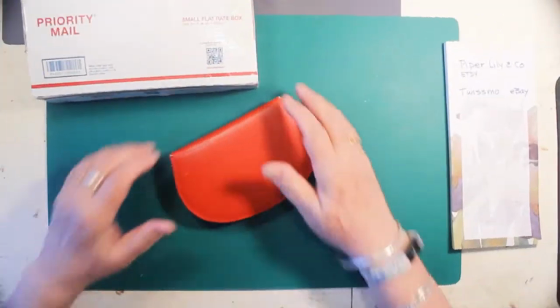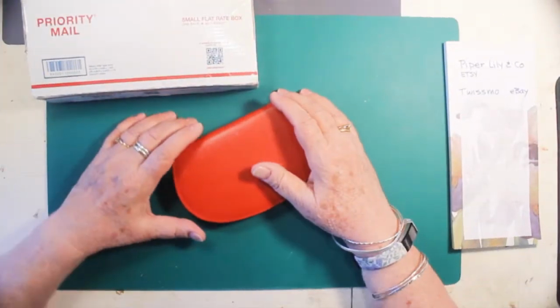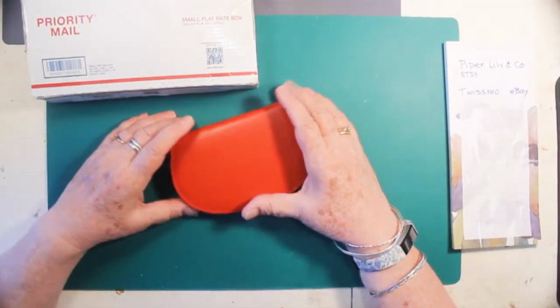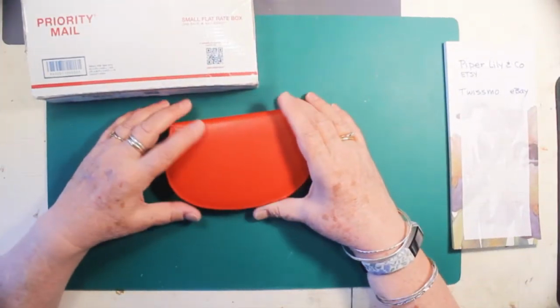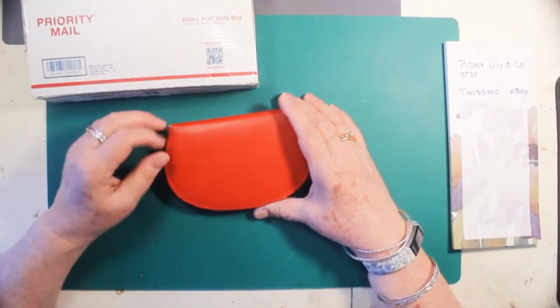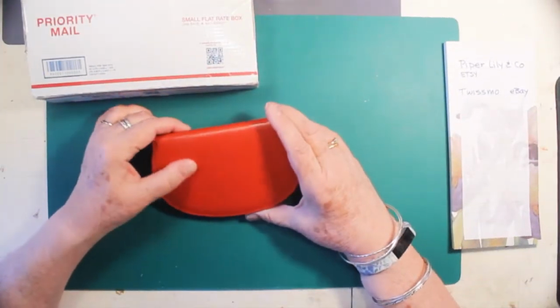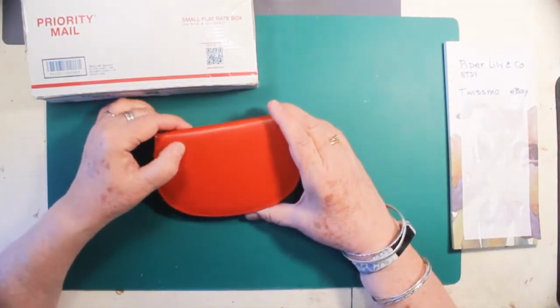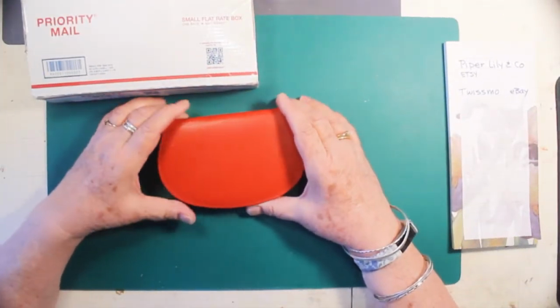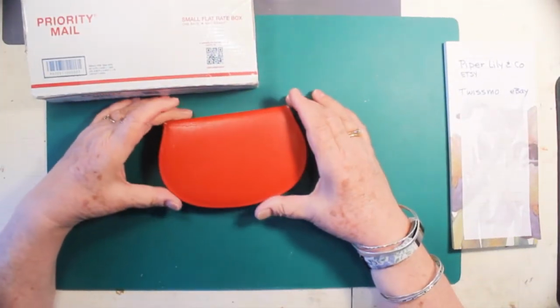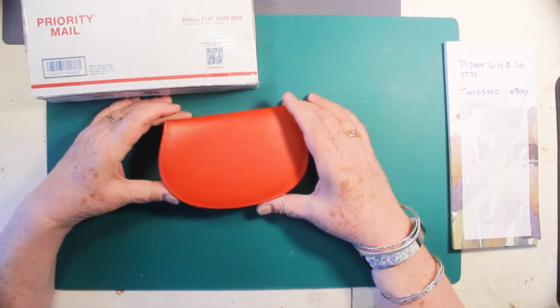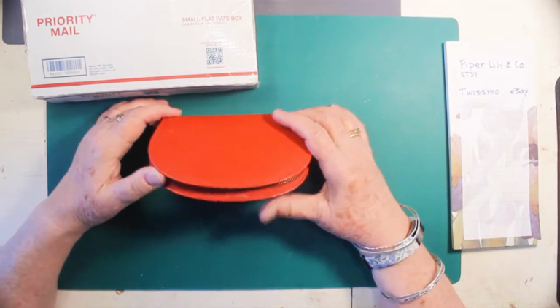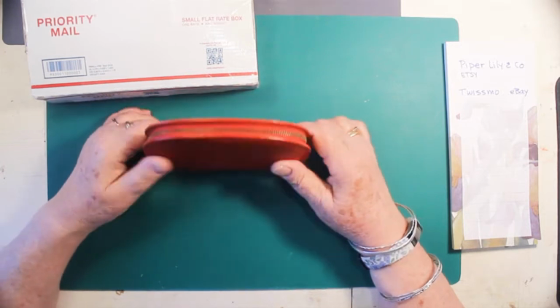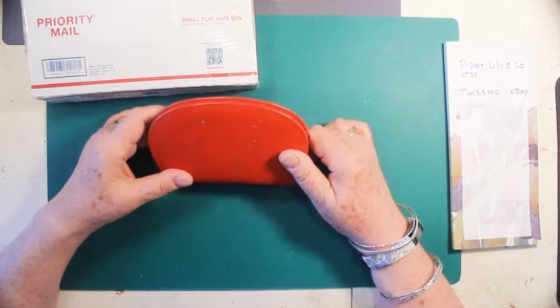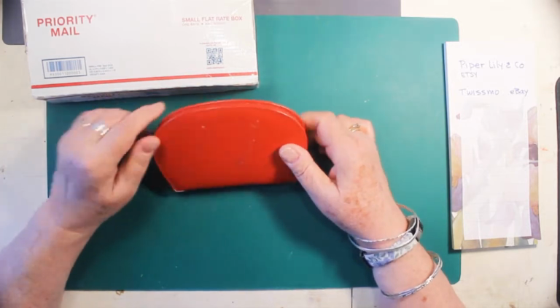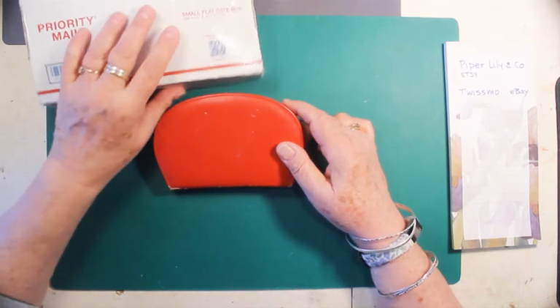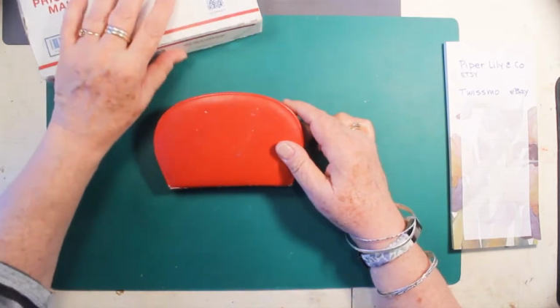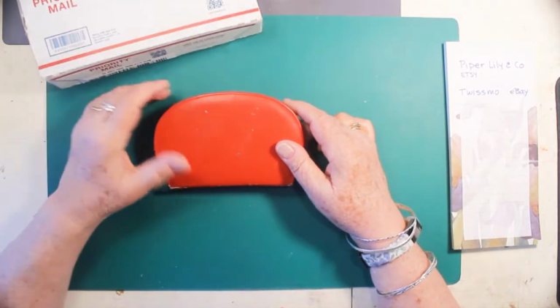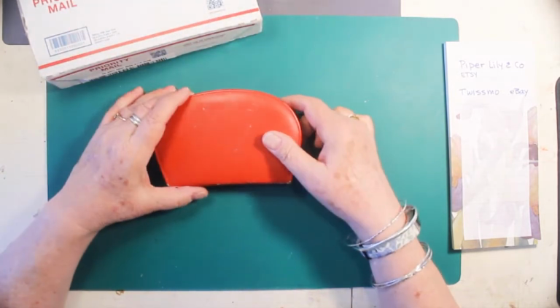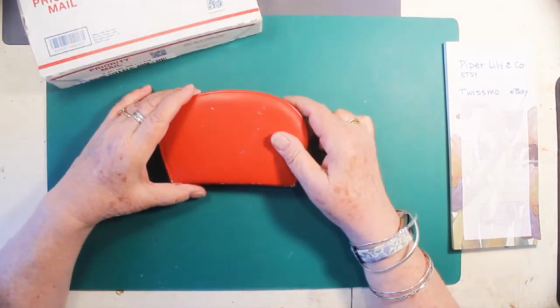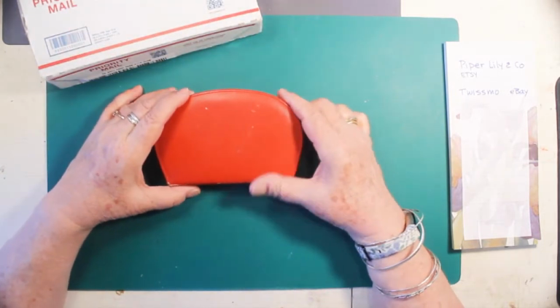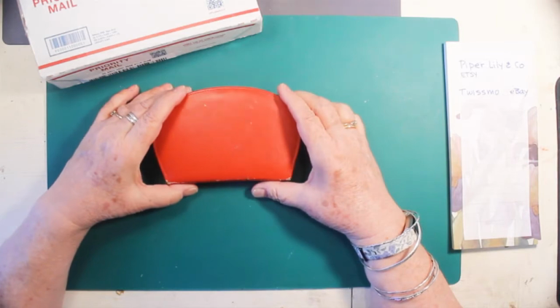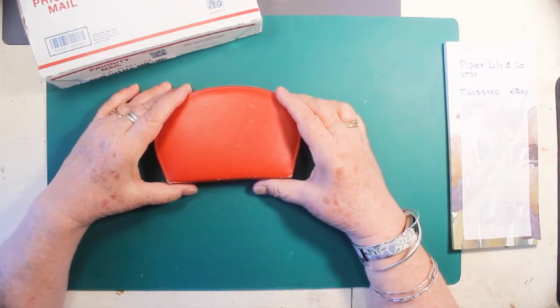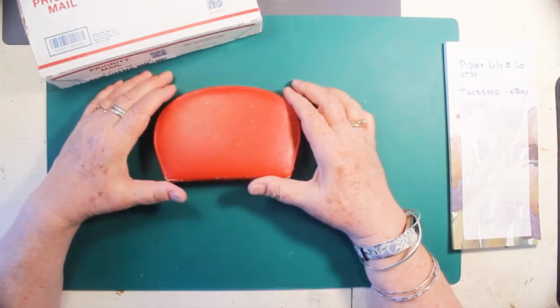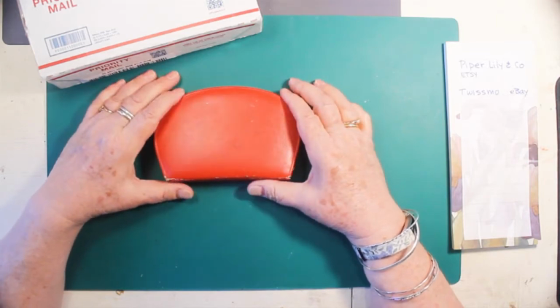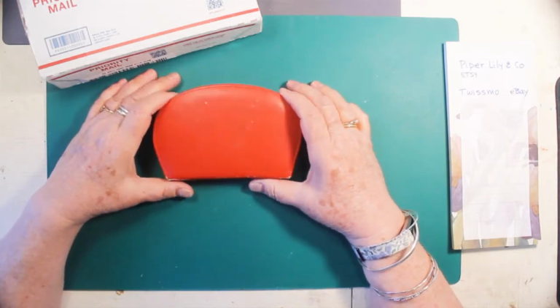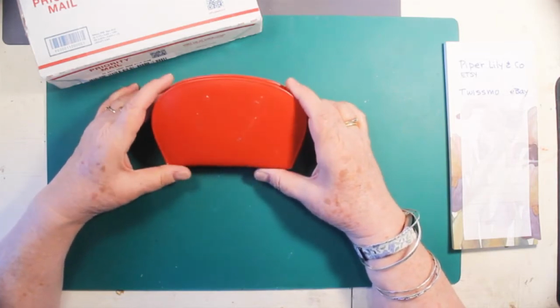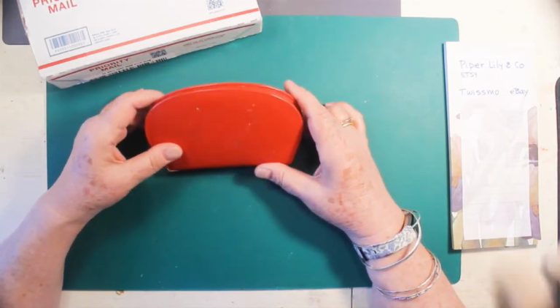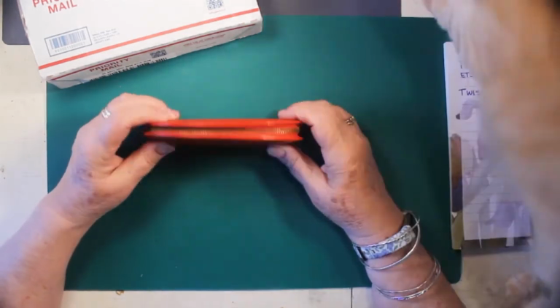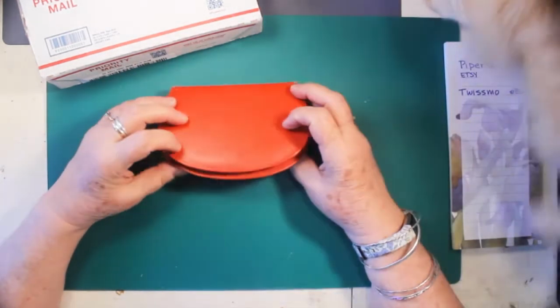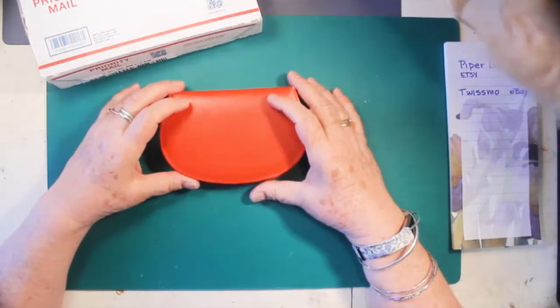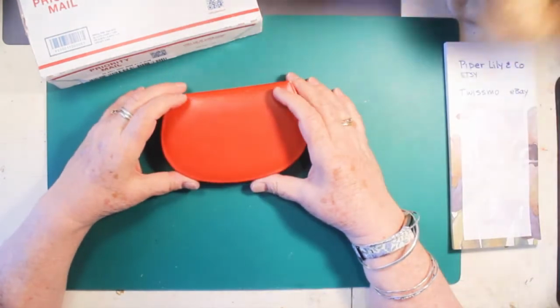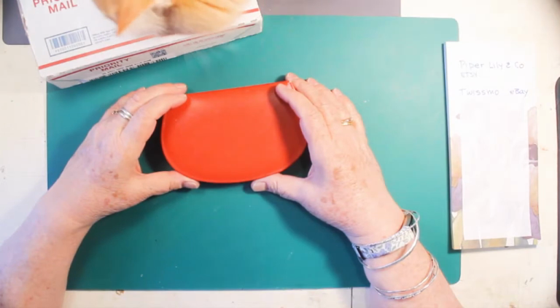Hi, this is Kris. I just wanted to show you some things that I recently ordered online. I've been thinking about doing a sewing journal, and it'll probably be a while before I get around to it — but here comes Buddy.